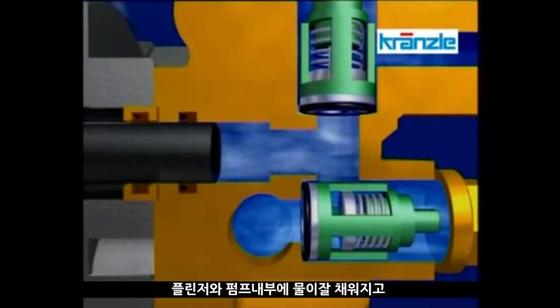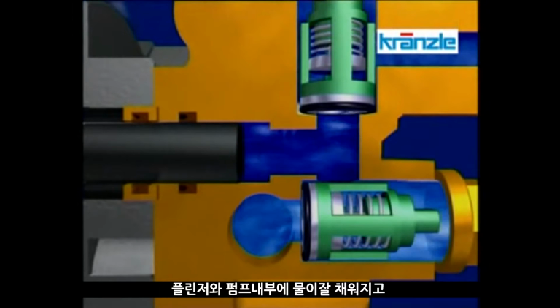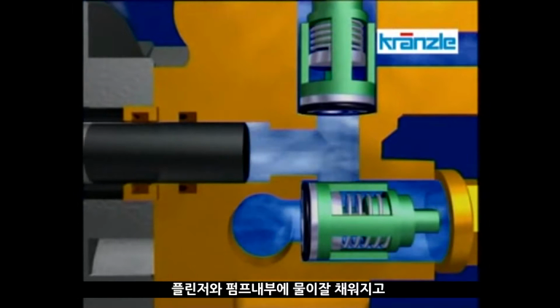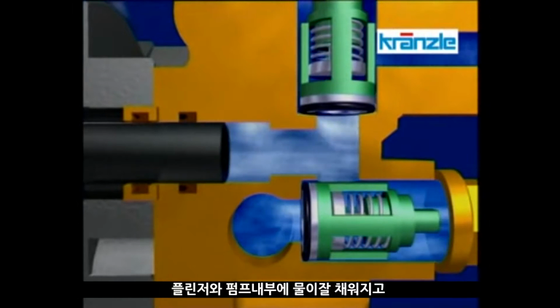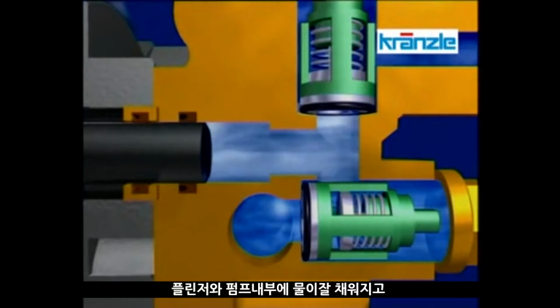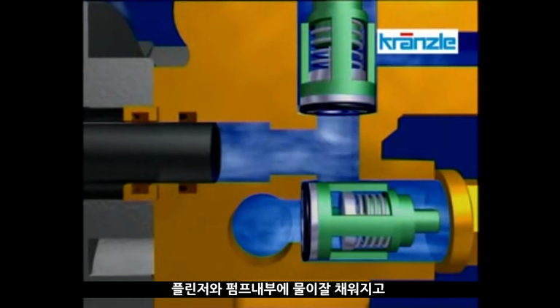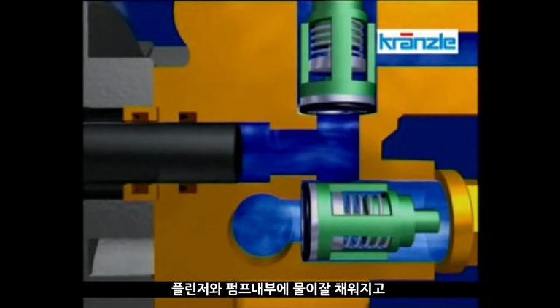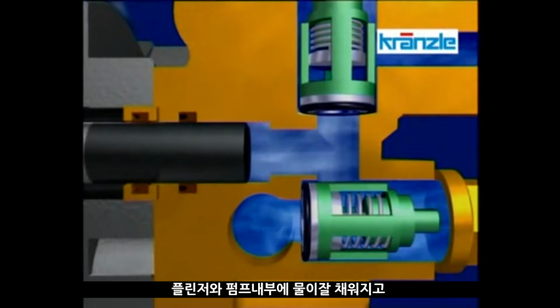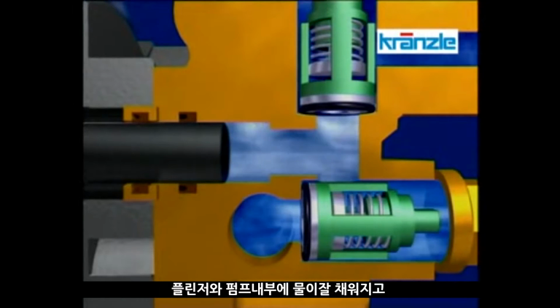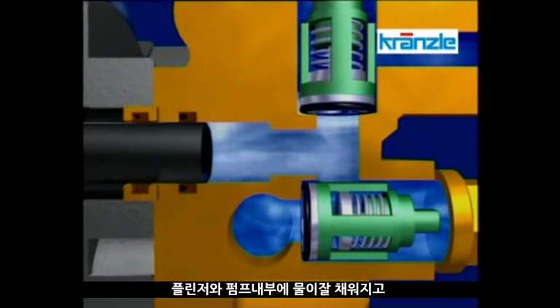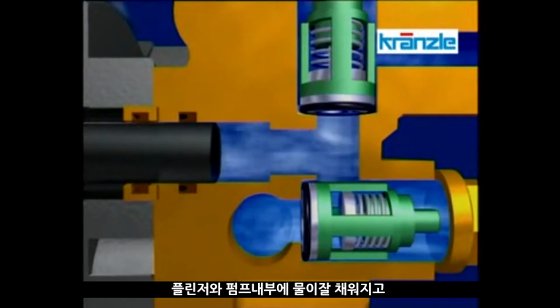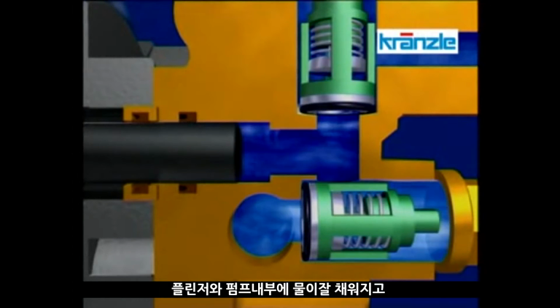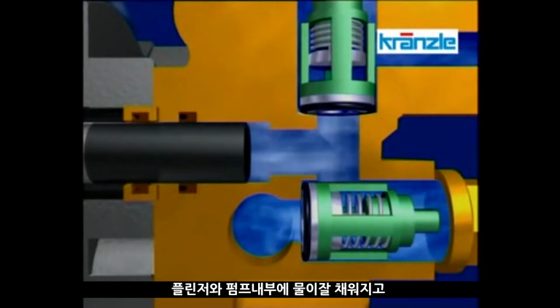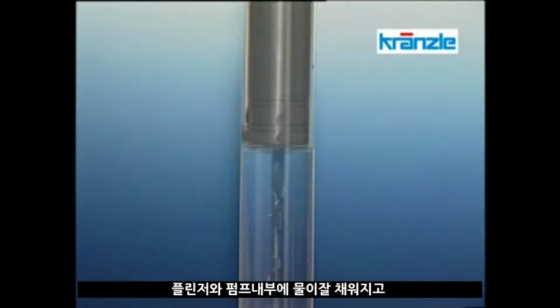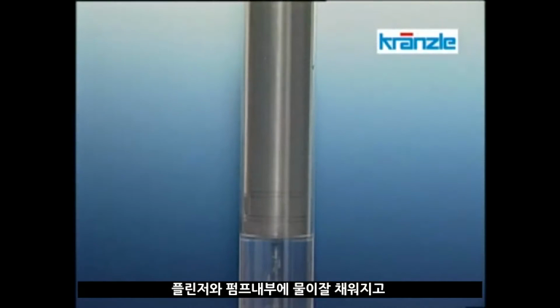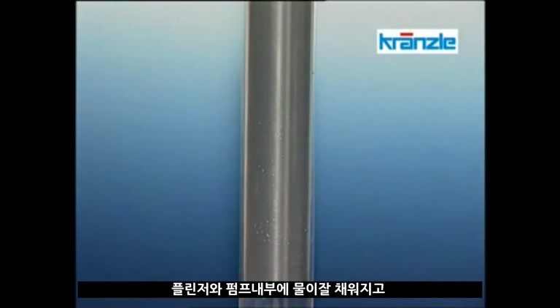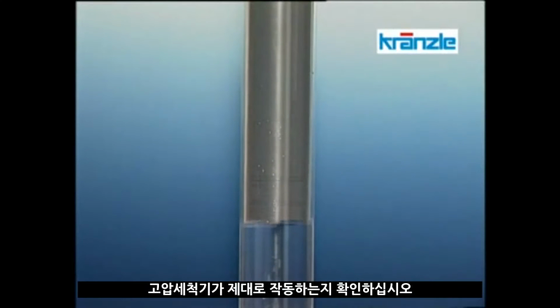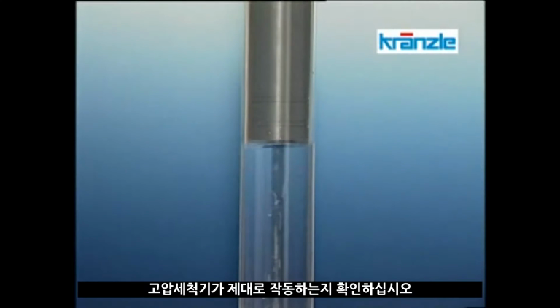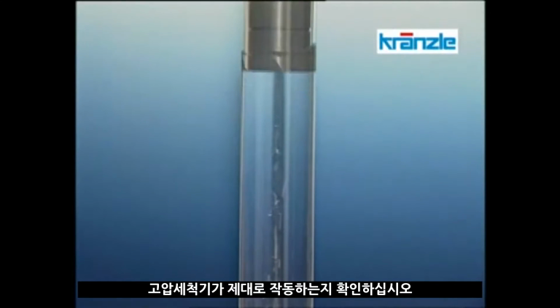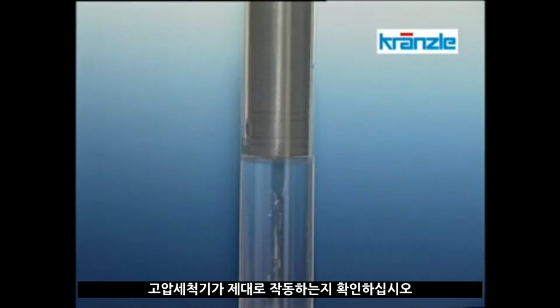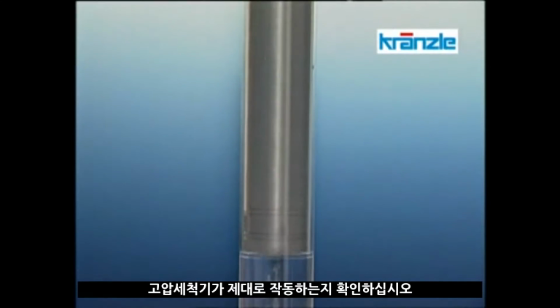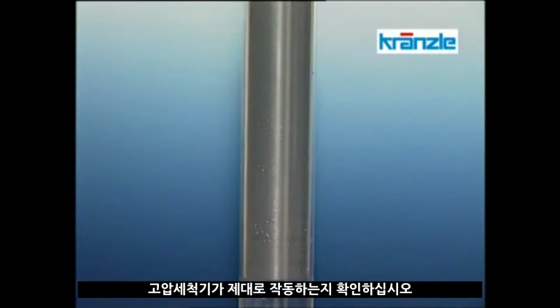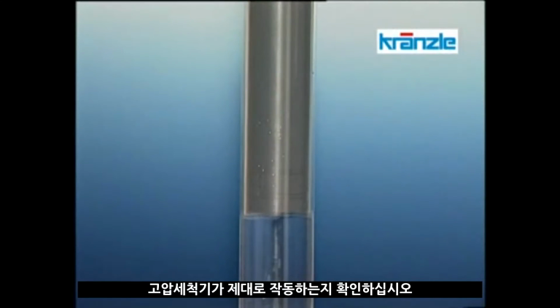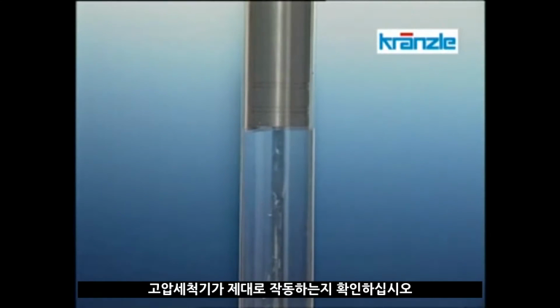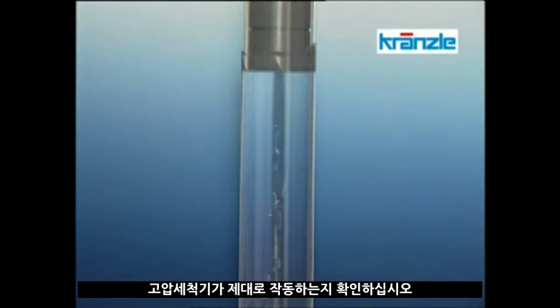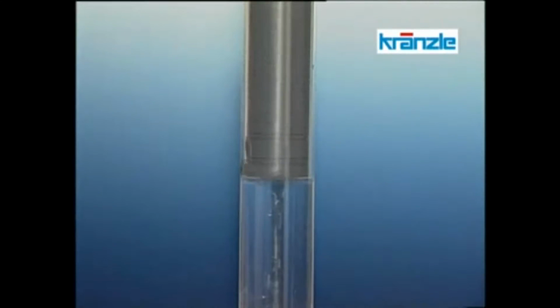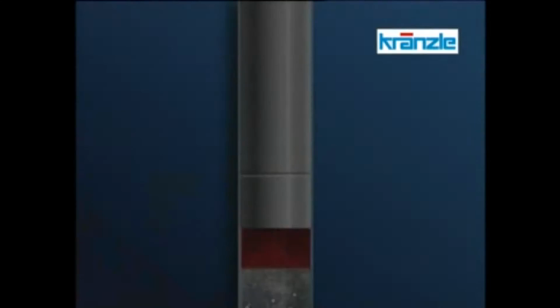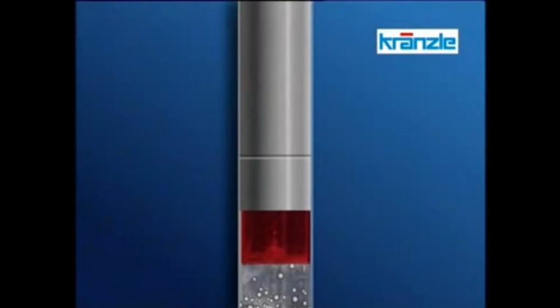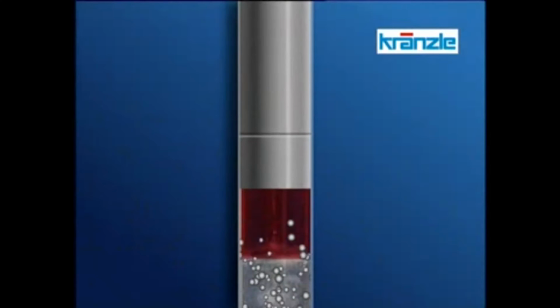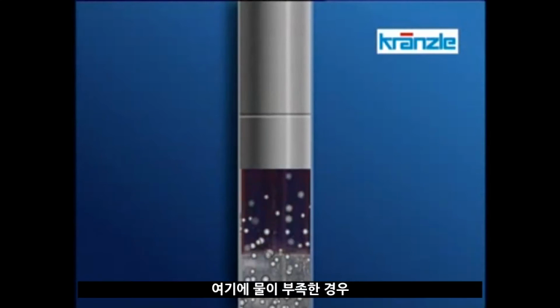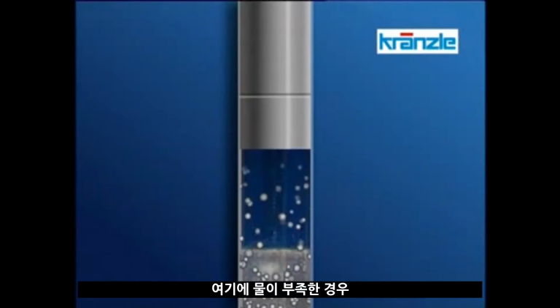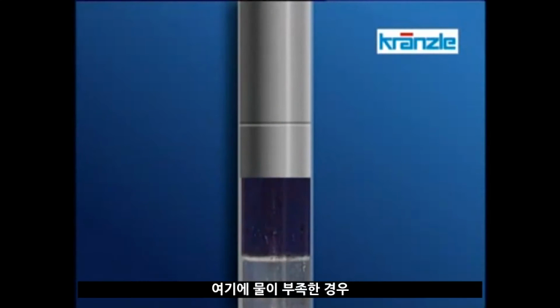This is to illustrate that the high-pressure pump receives enough water, that the chamber in front of the plunger is filled with water, and that the high-pressure cleaner functions properly. Here is another more simplified view.